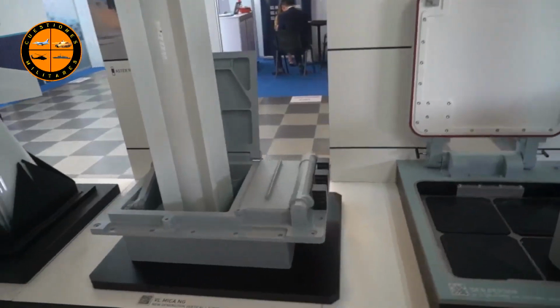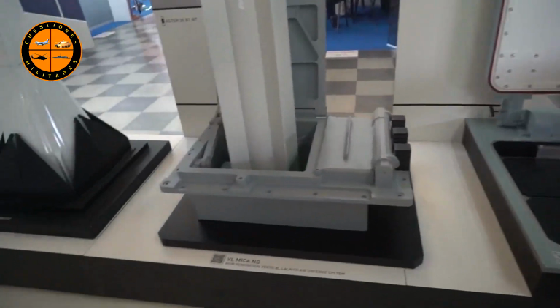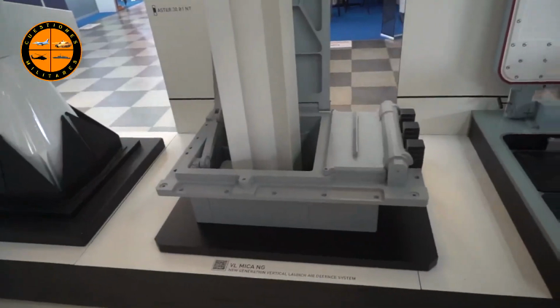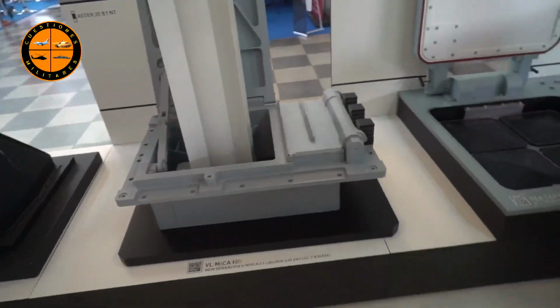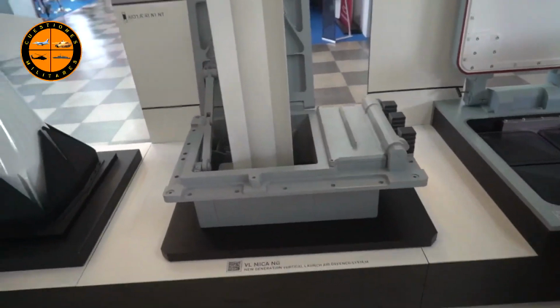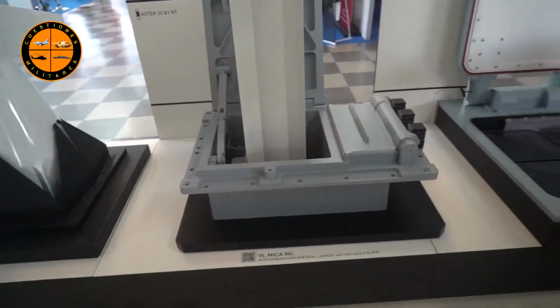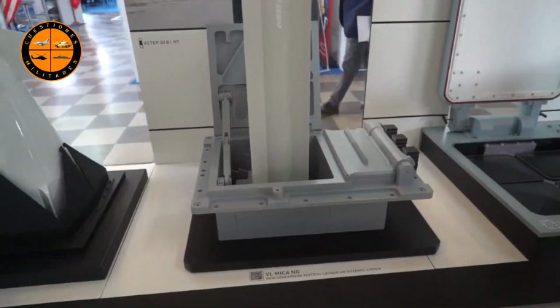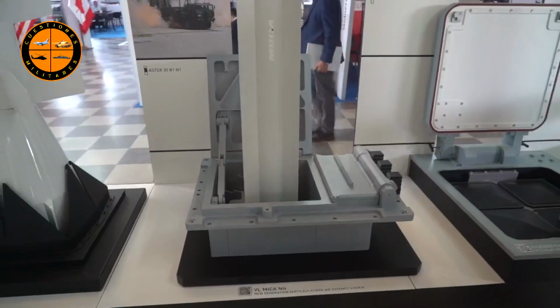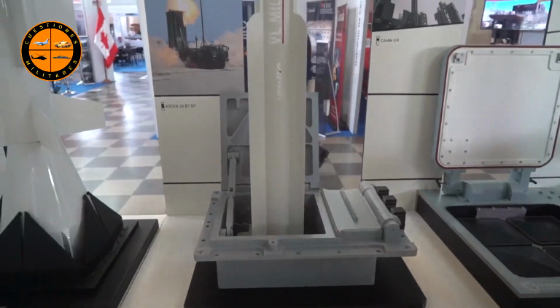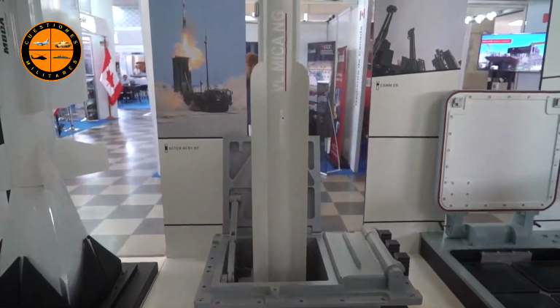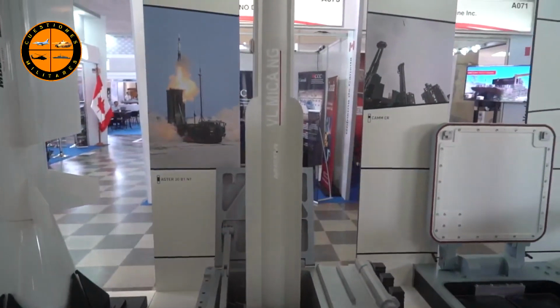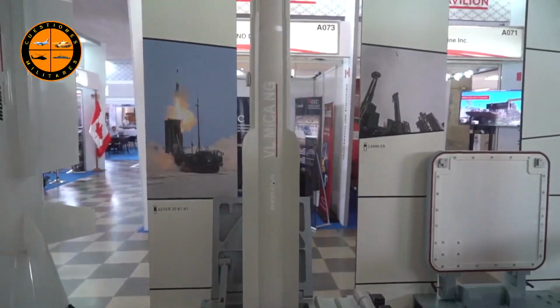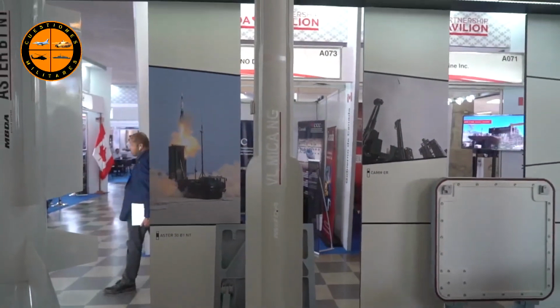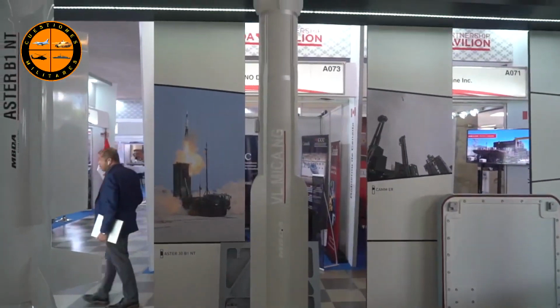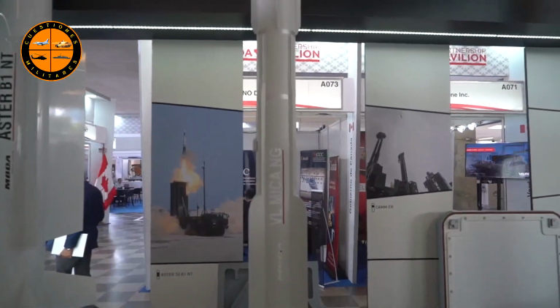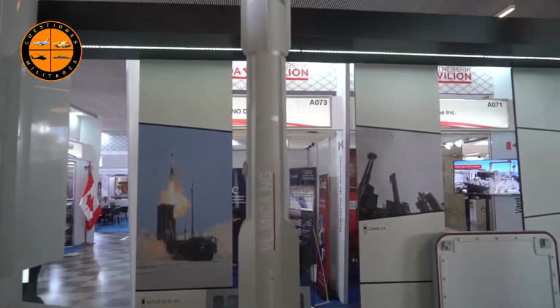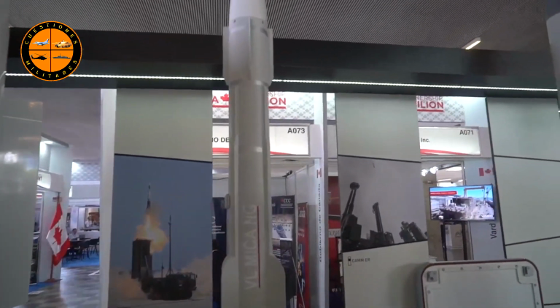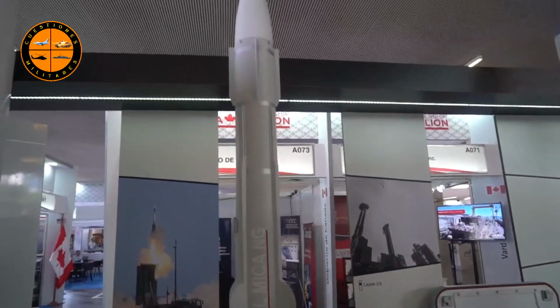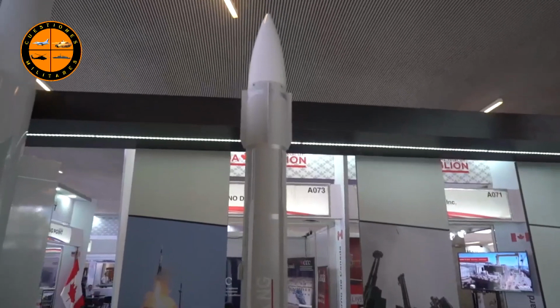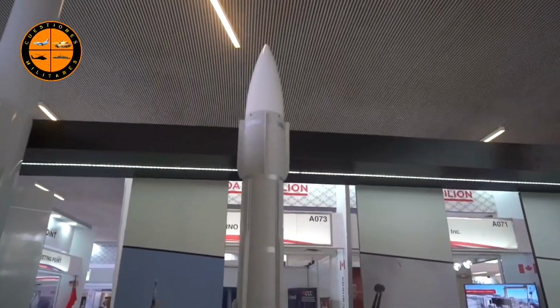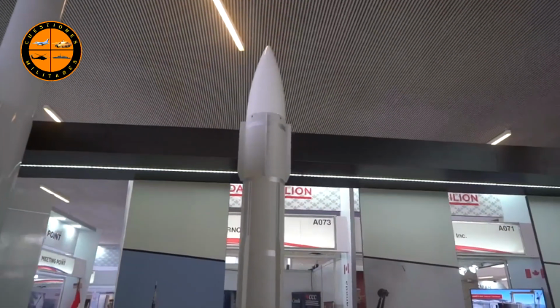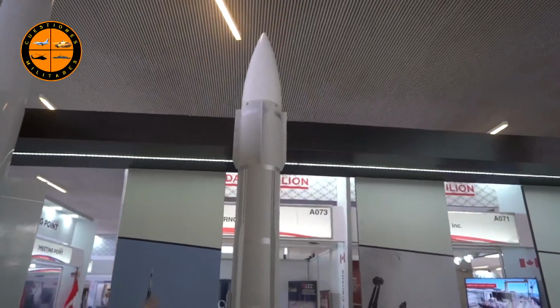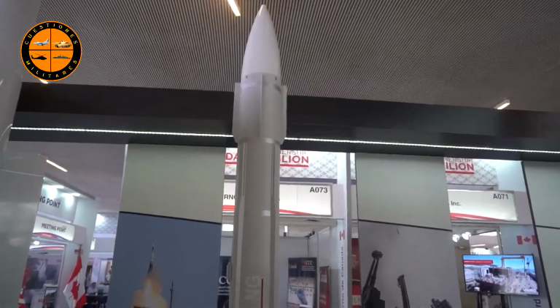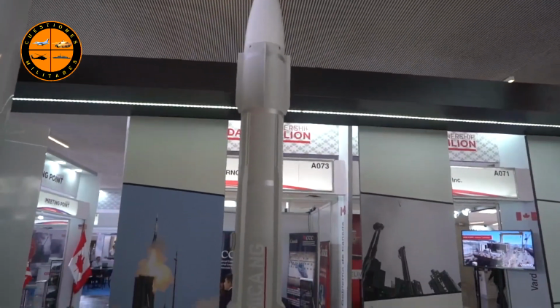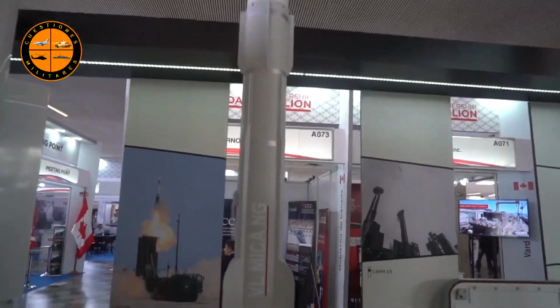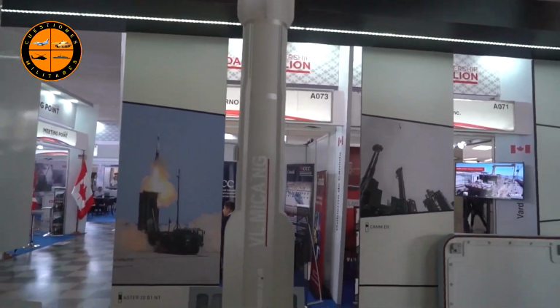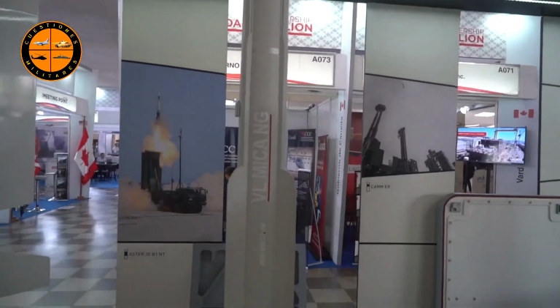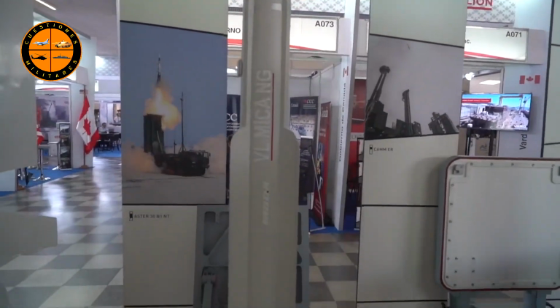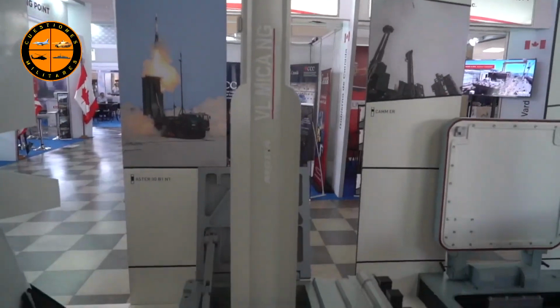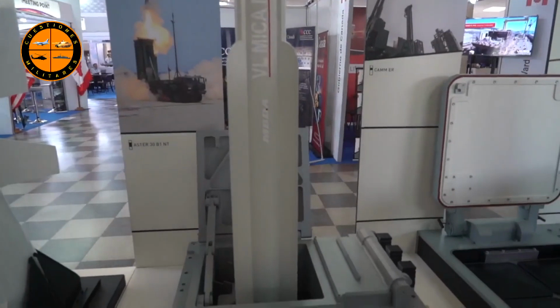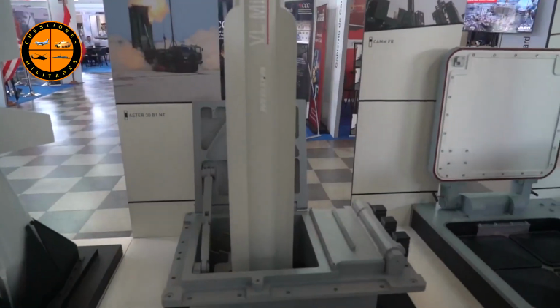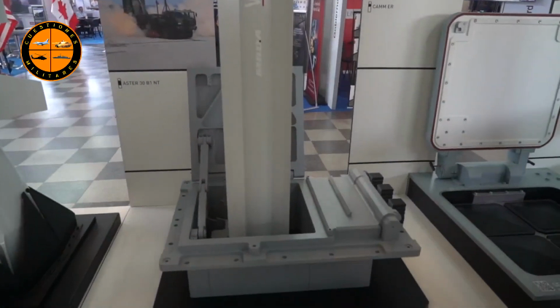Continuing to our left, we have the BLMECA NG system, which is, again, for naval forces or land forces. We're showing it here at Expo Naval. It is a similar class of system to the C-Septor system.